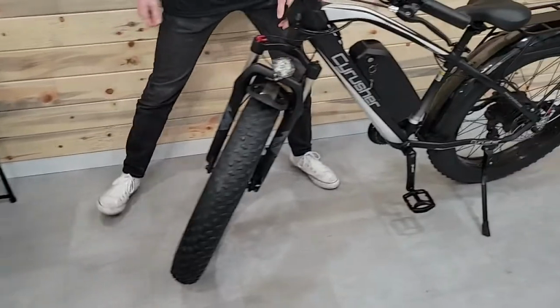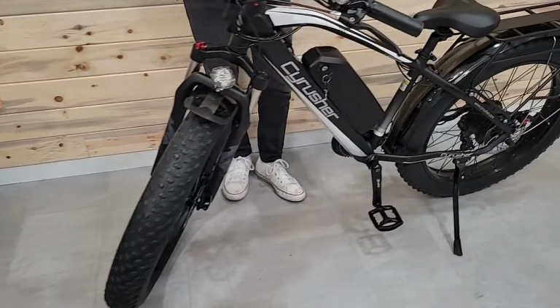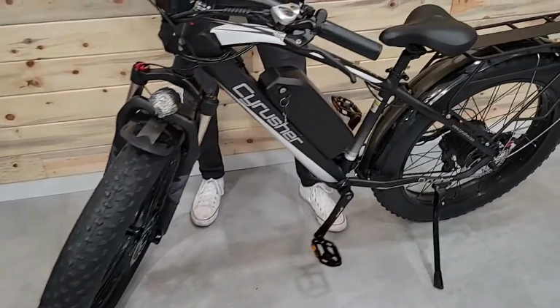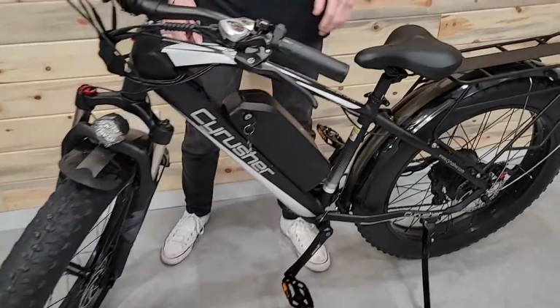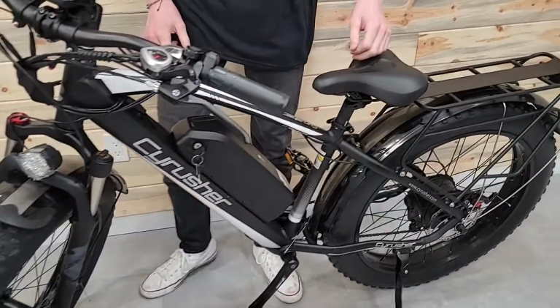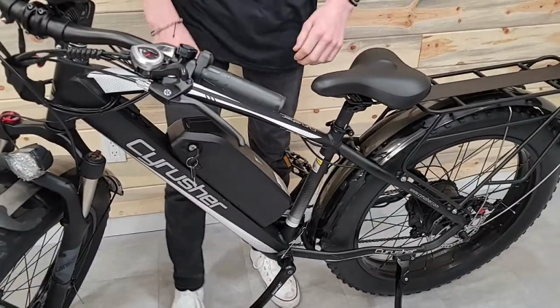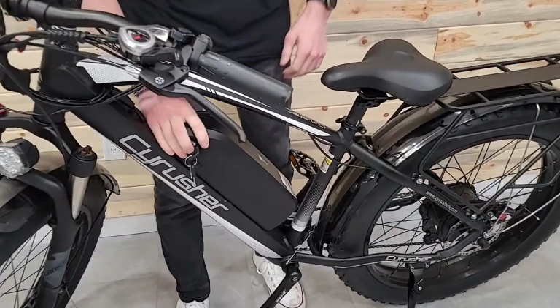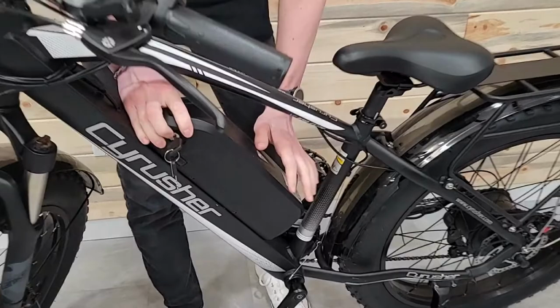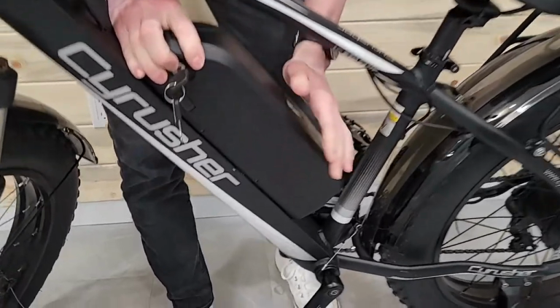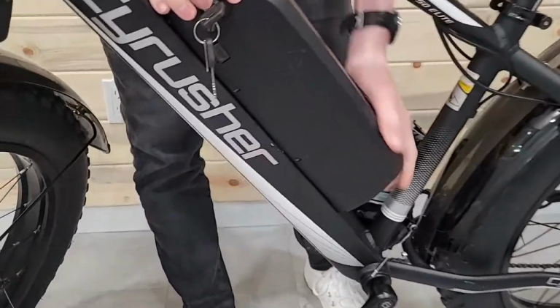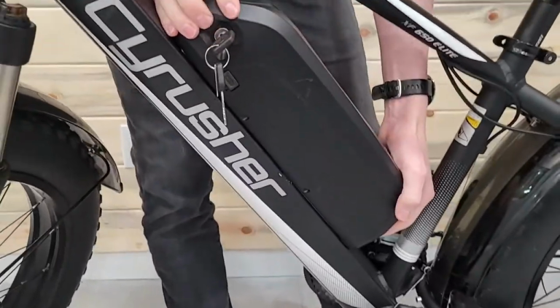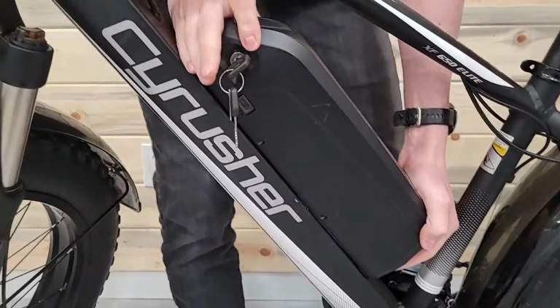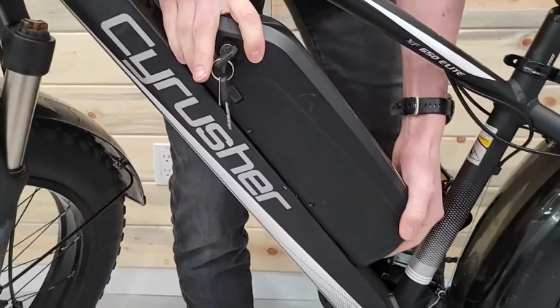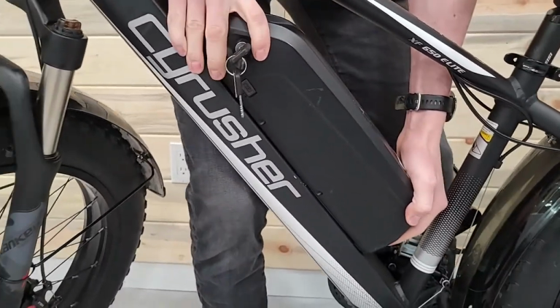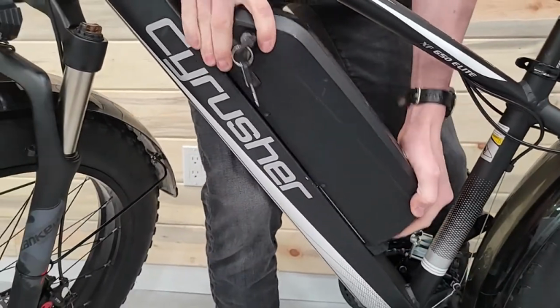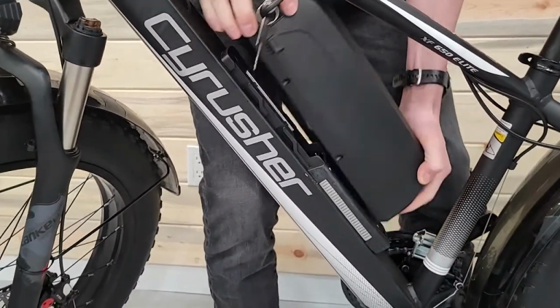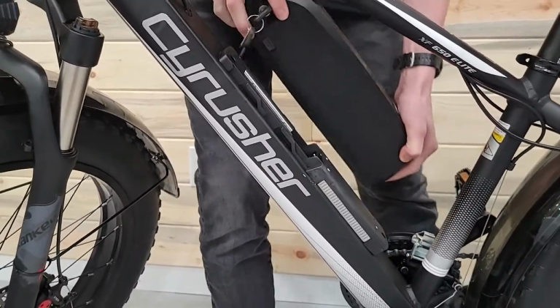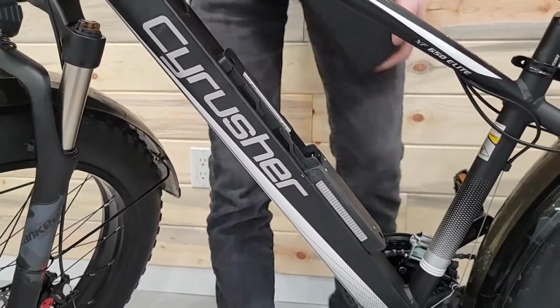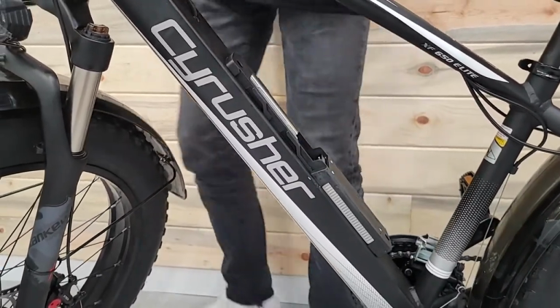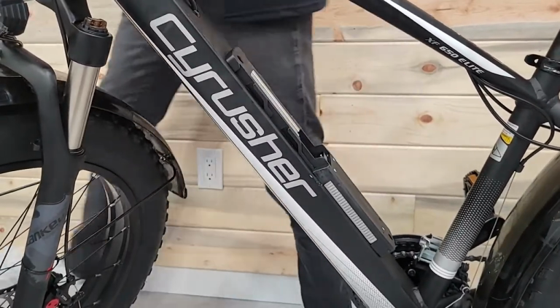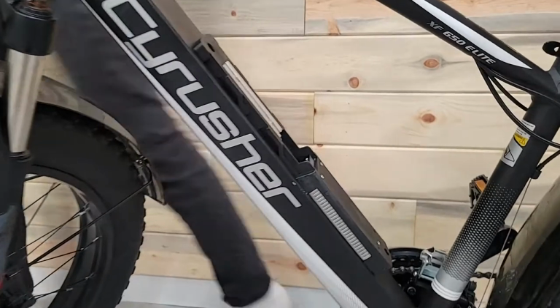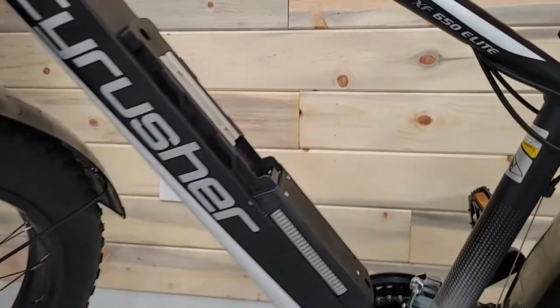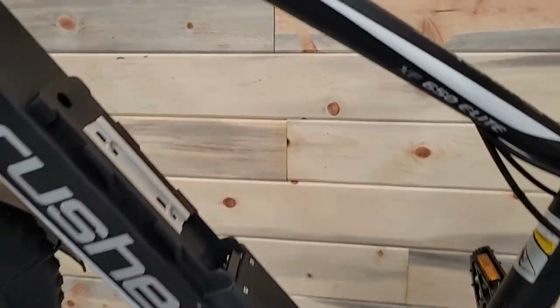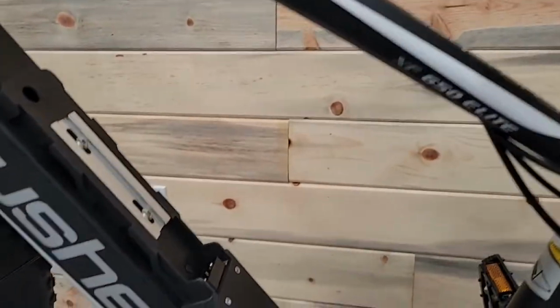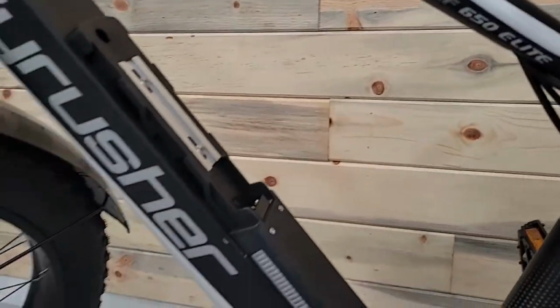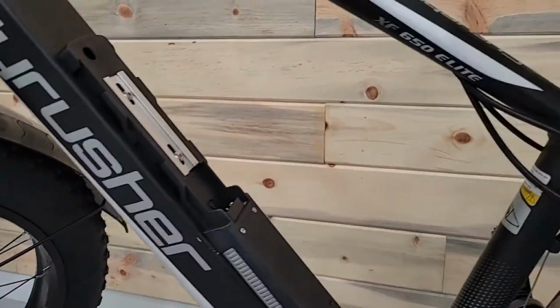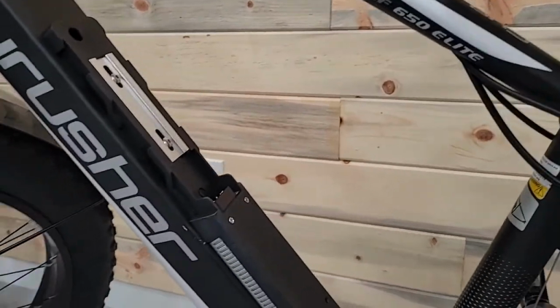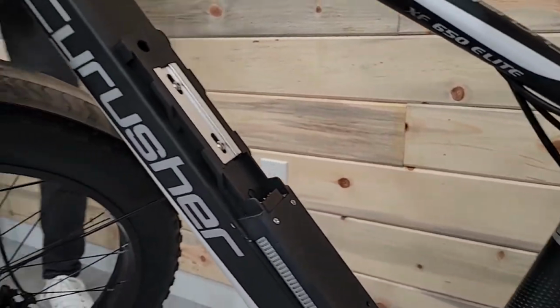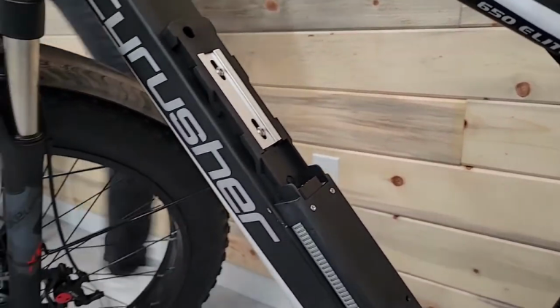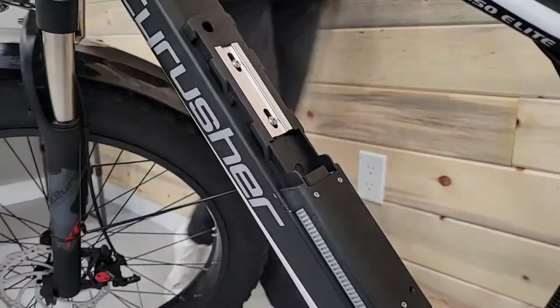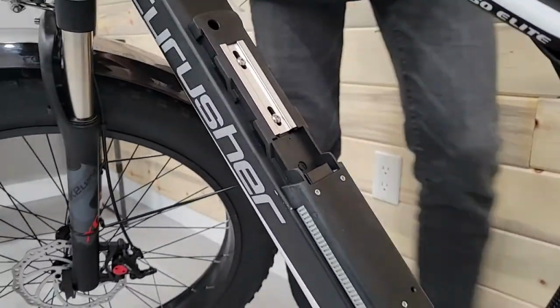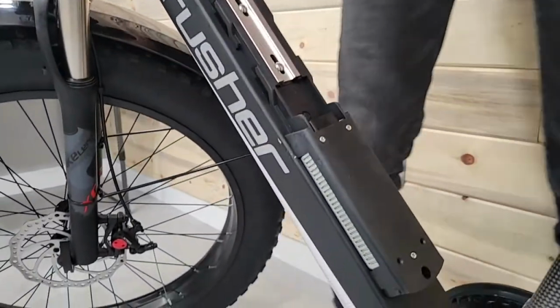Step one: the controller on this bike is sitting right here underneath the battery. So first I just need to pull off the battery and set that aside. Then I'll grab my 3mm and 4mm allen keys.